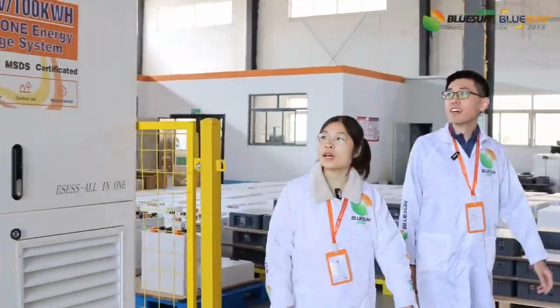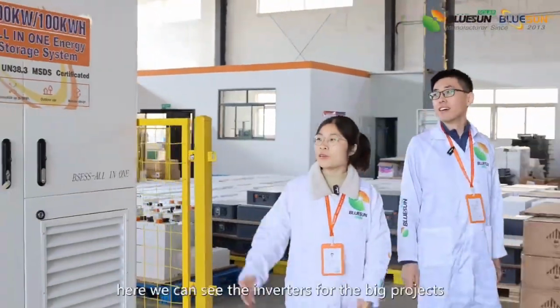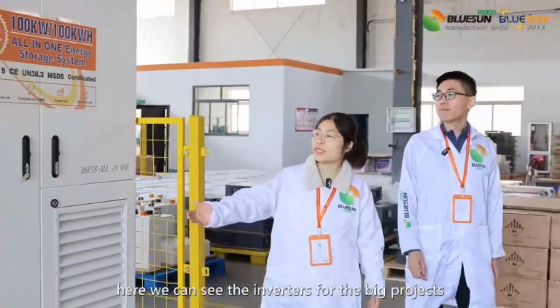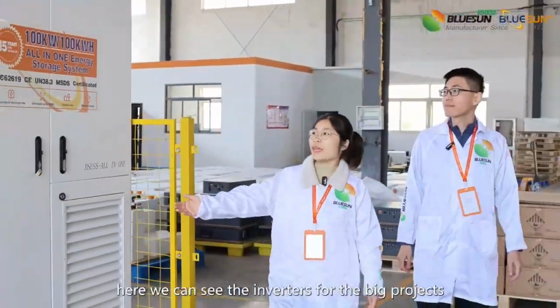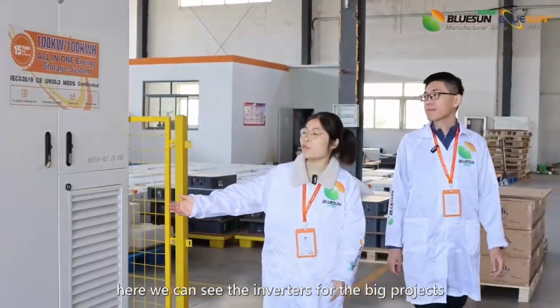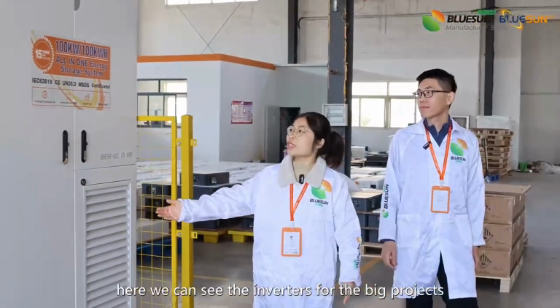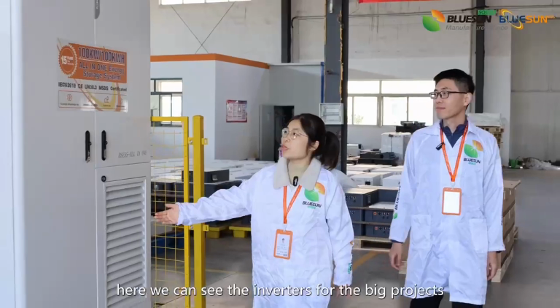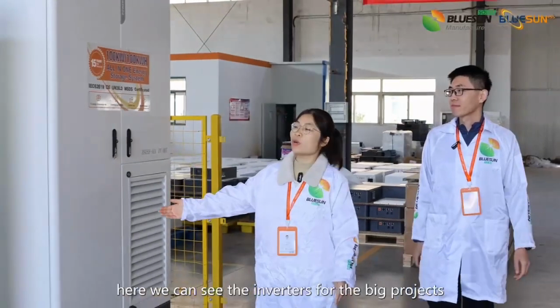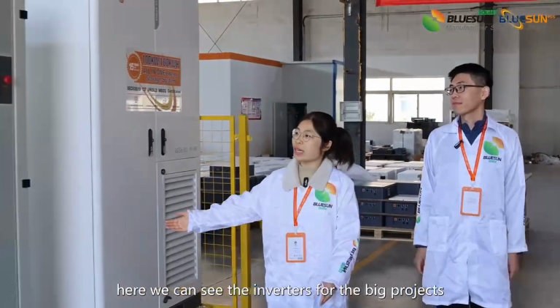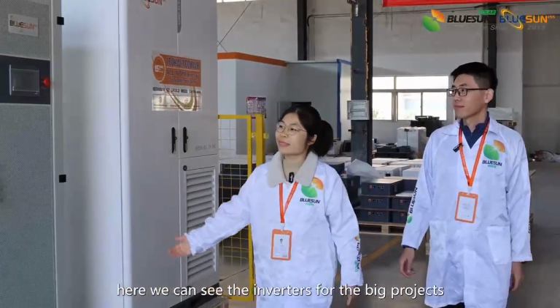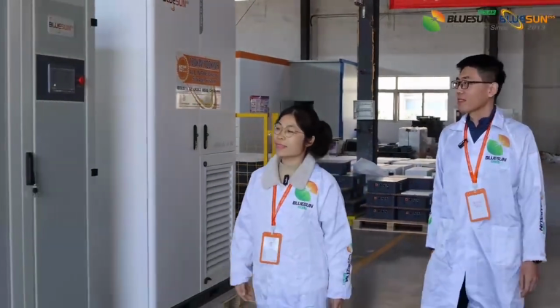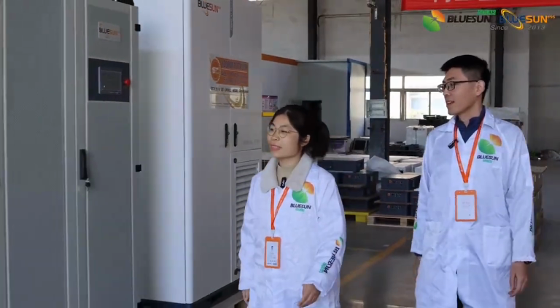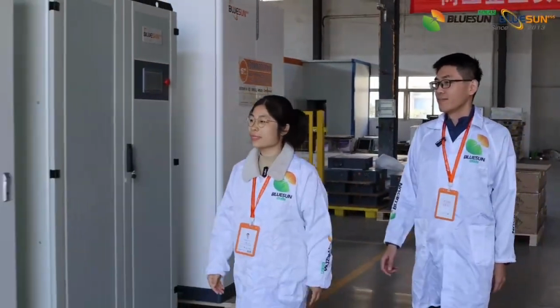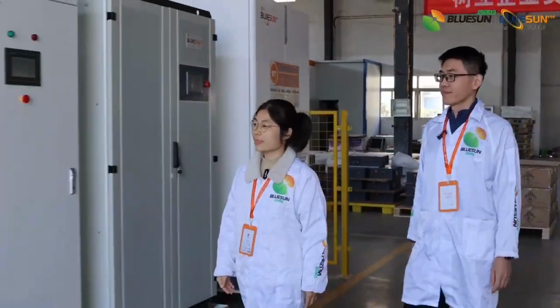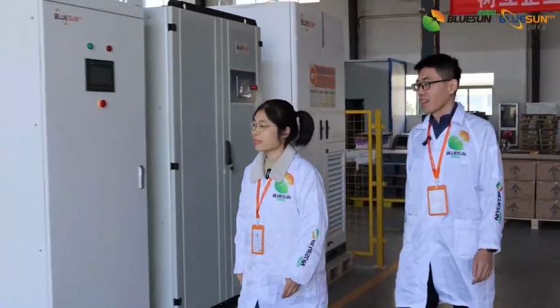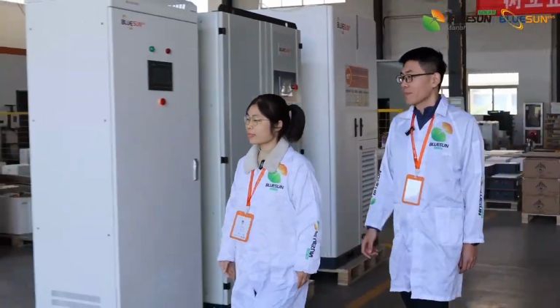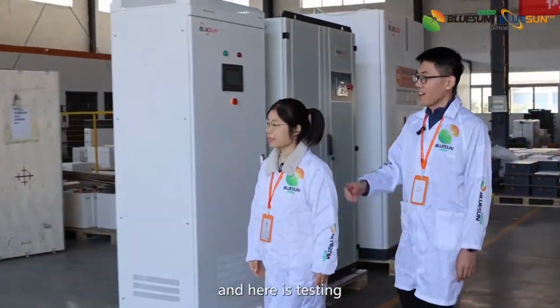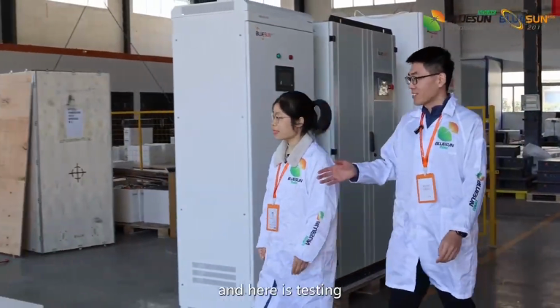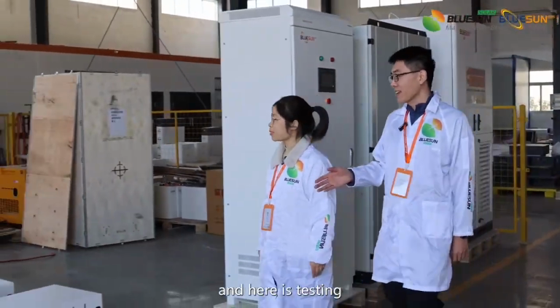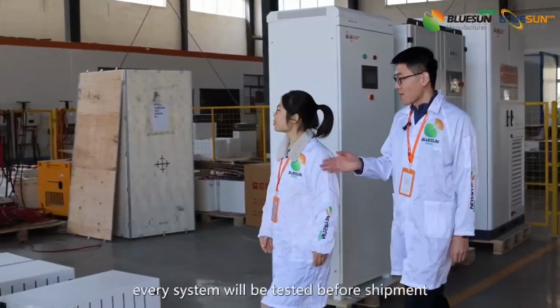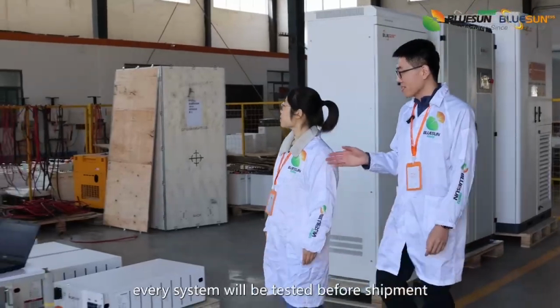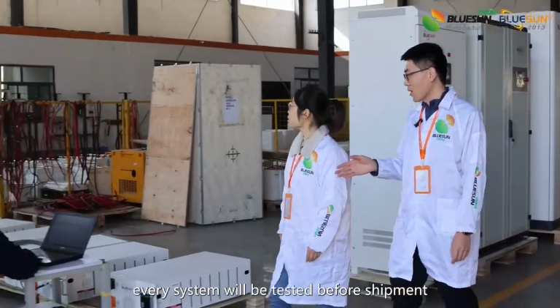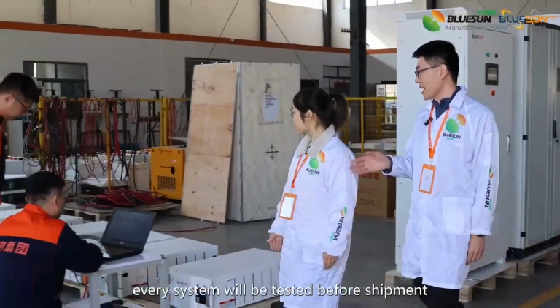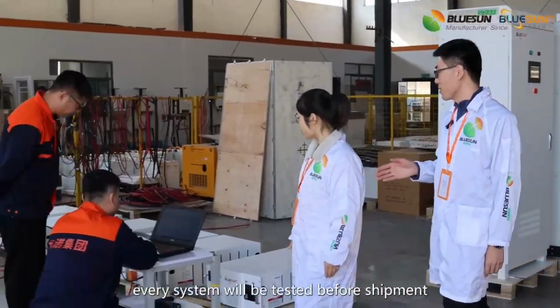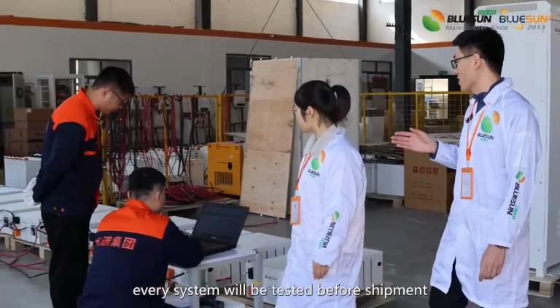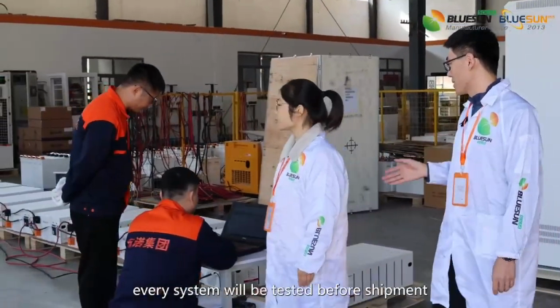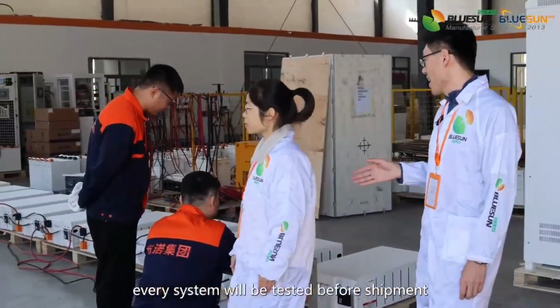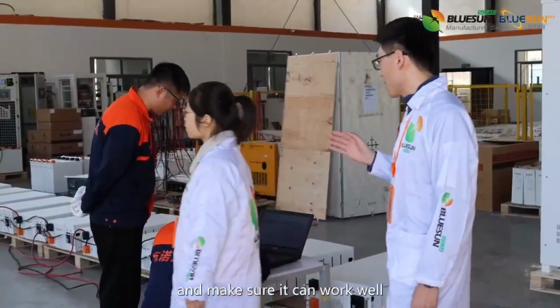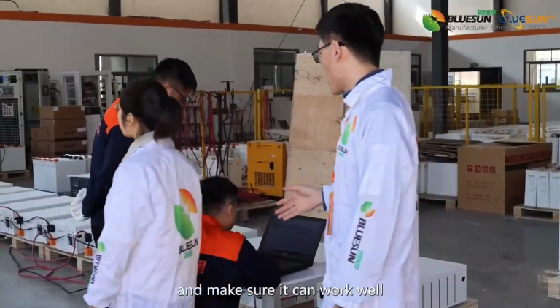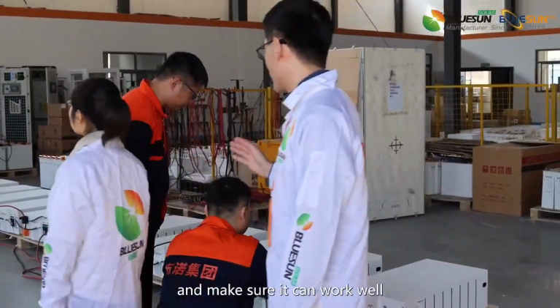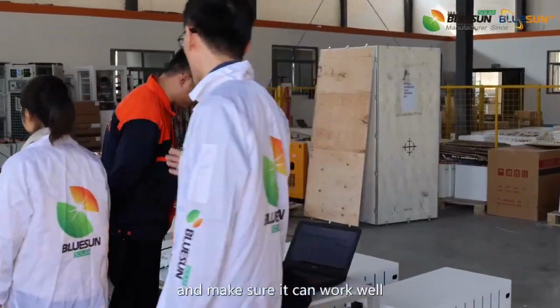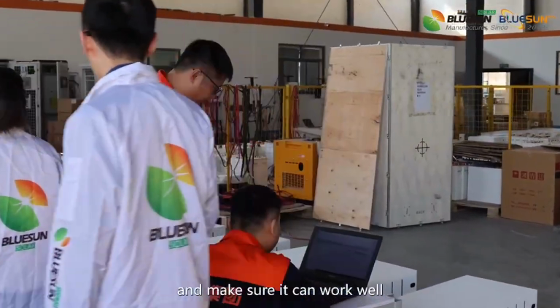Here we can see the inverters for the big project. And here is the testing area. Every system will be tested before shipment to make sure it can work well.